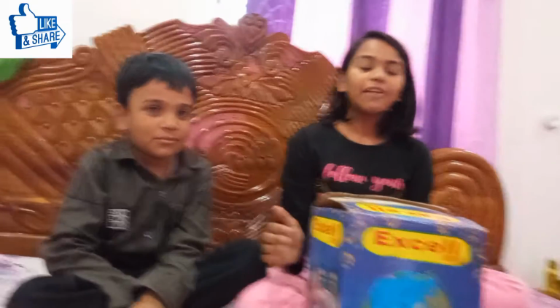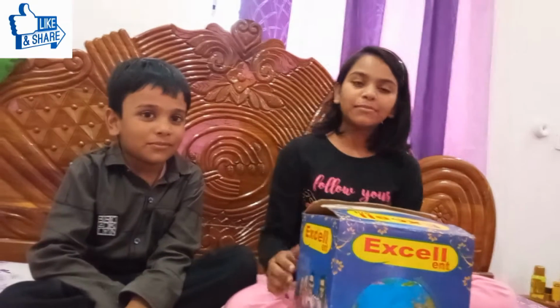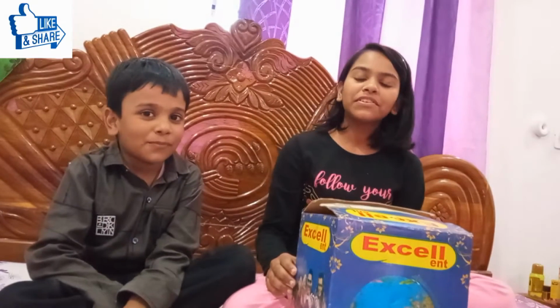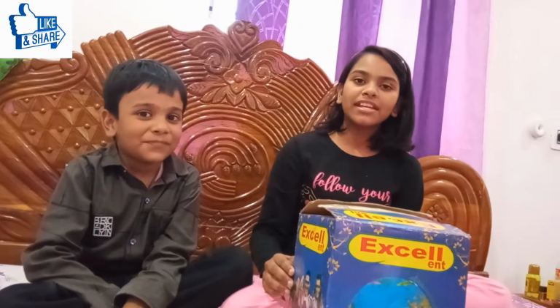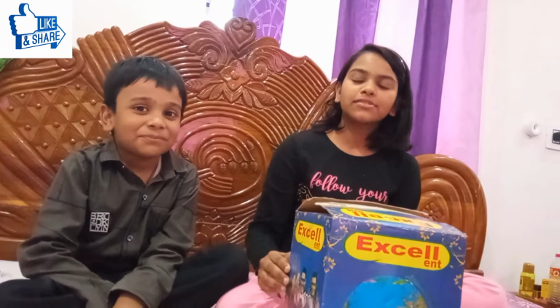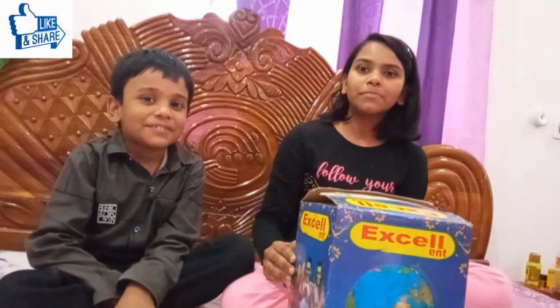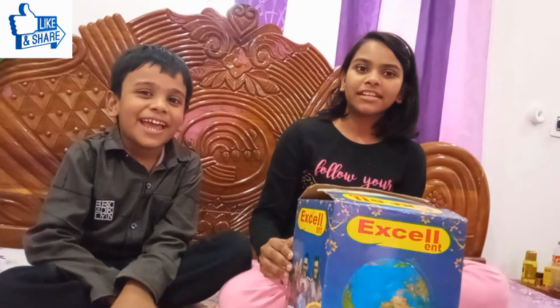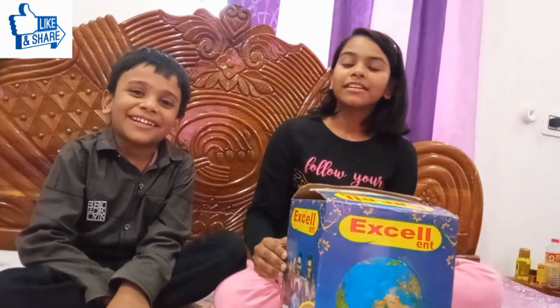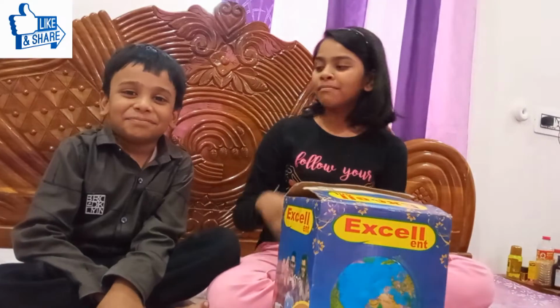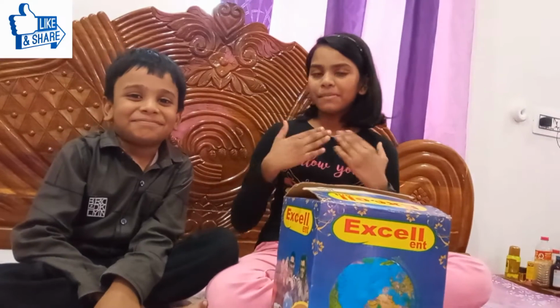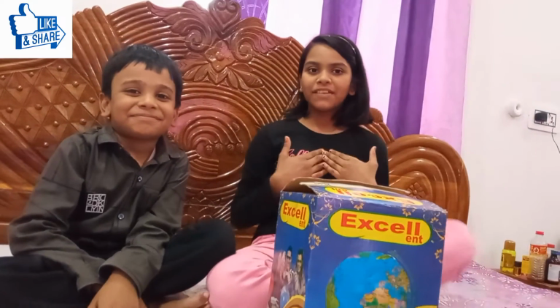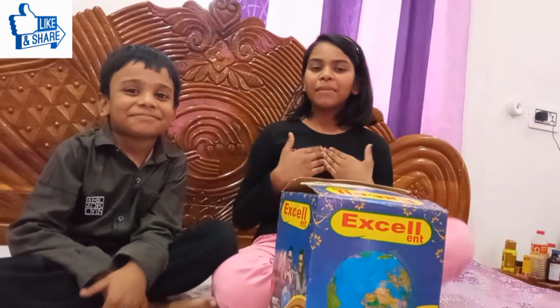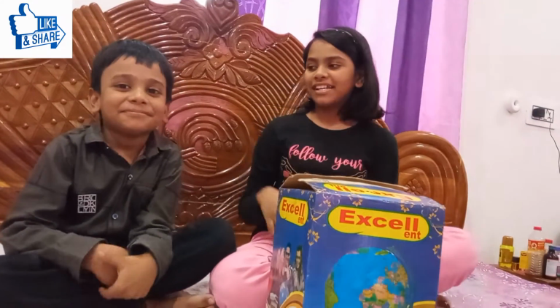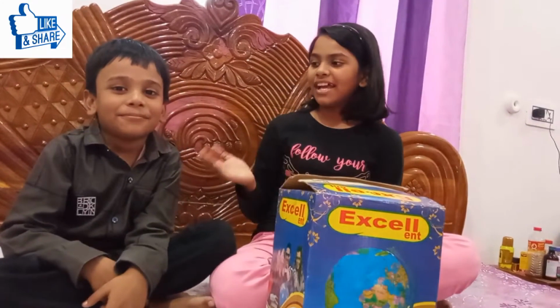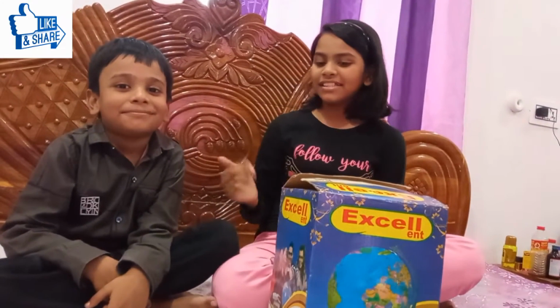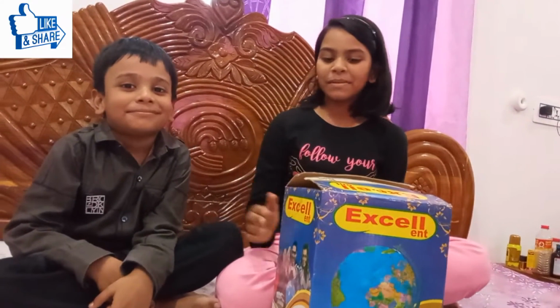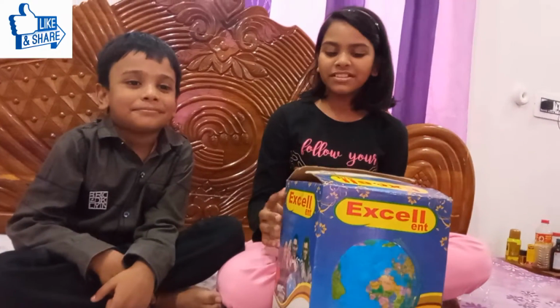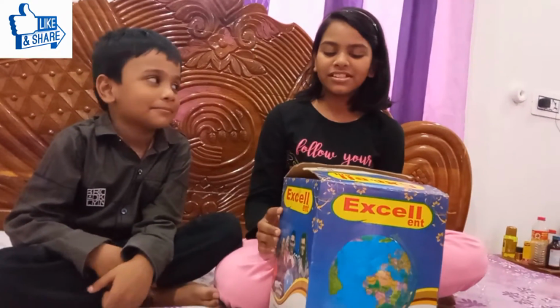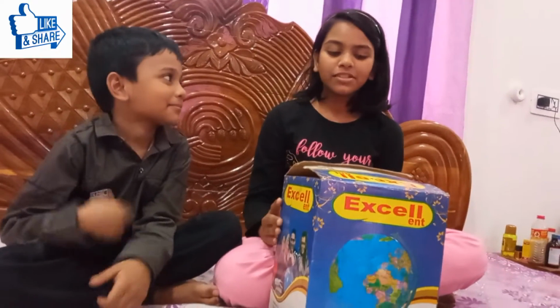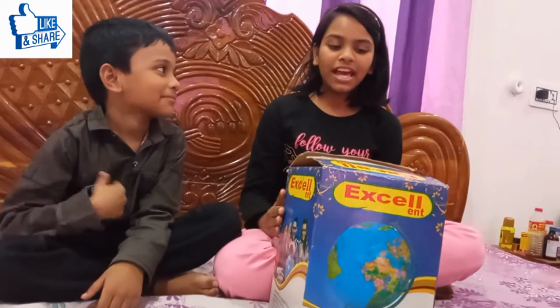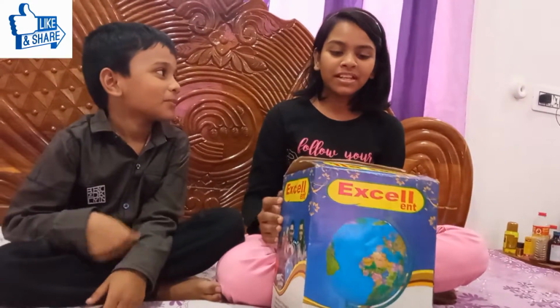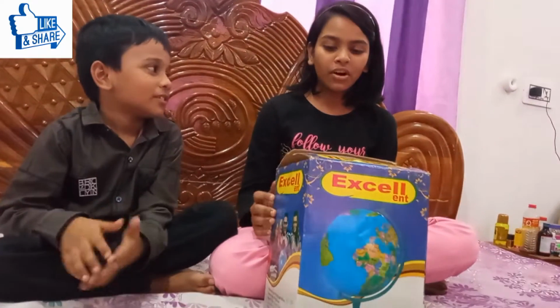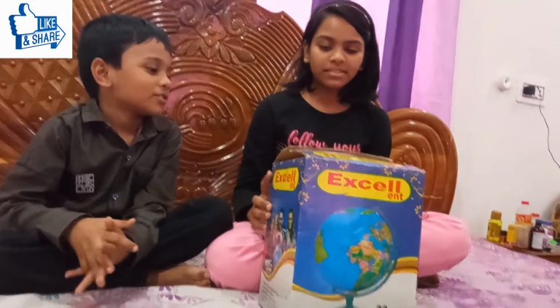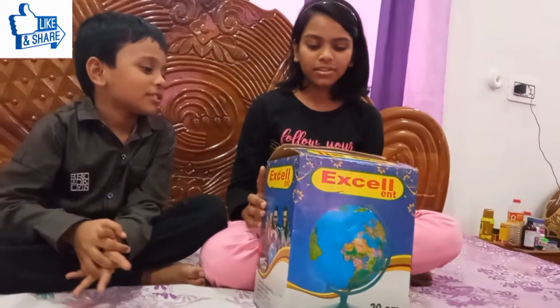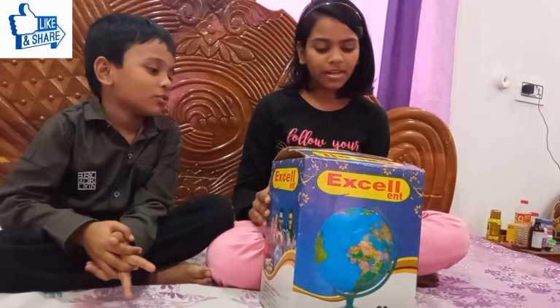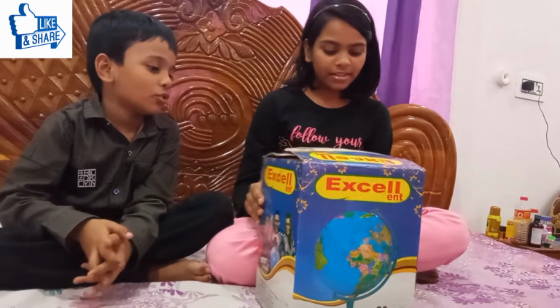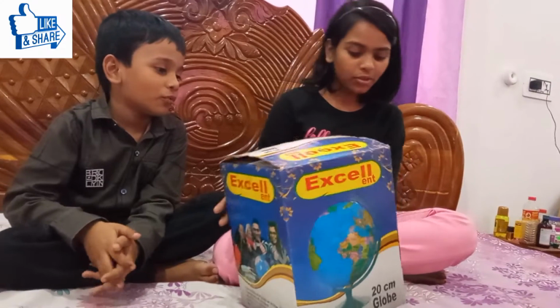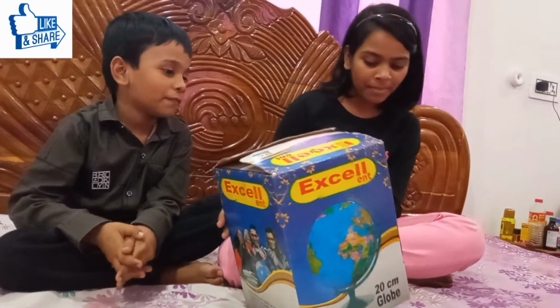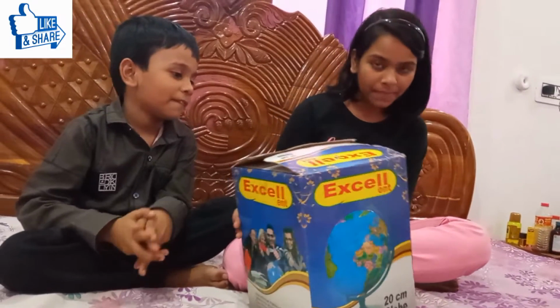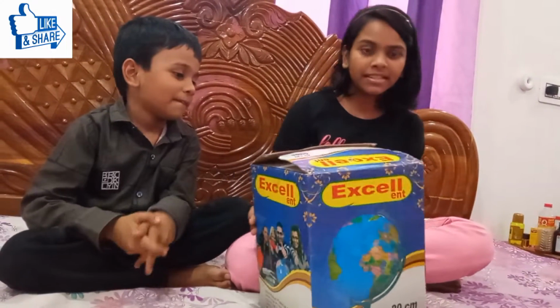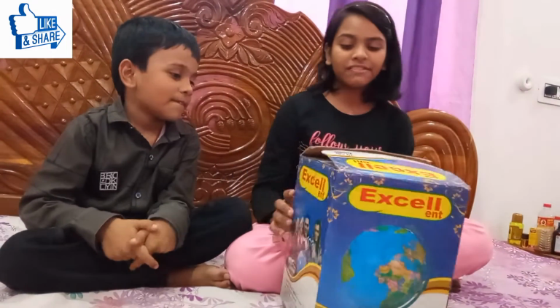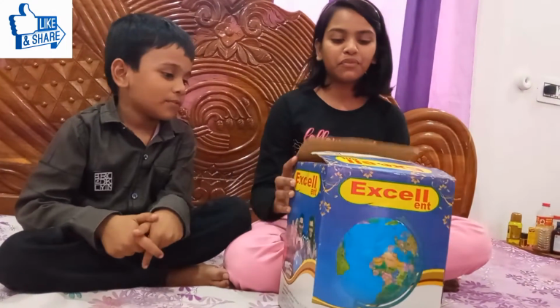Welcome to our channel Strom Tech. My name is Shanvi Gubari and this is my brother Tejas. Today I will unbox this globe. The globe MRP is 350.